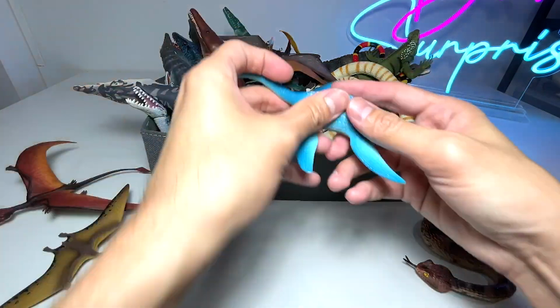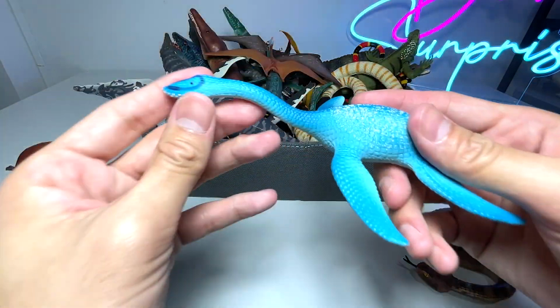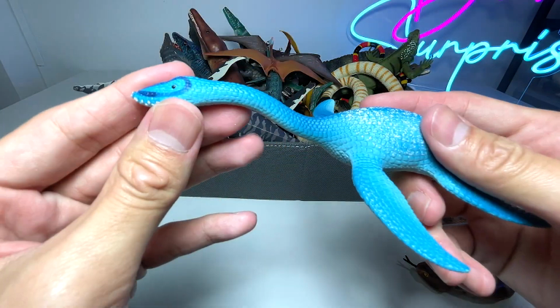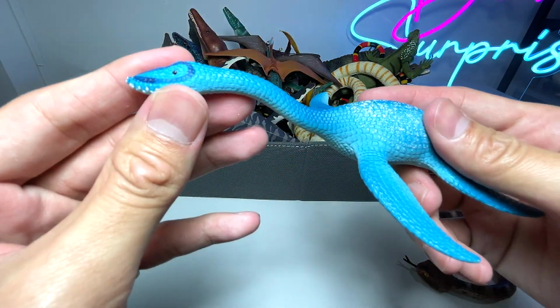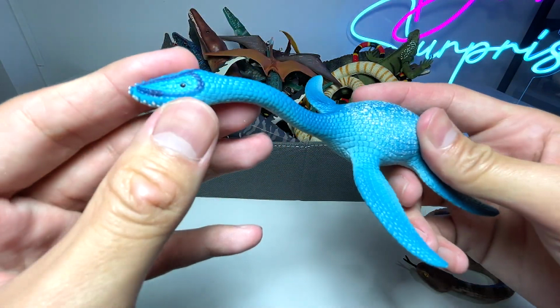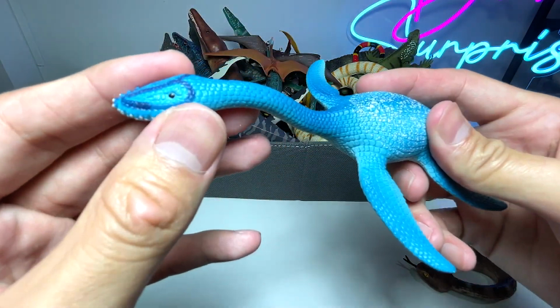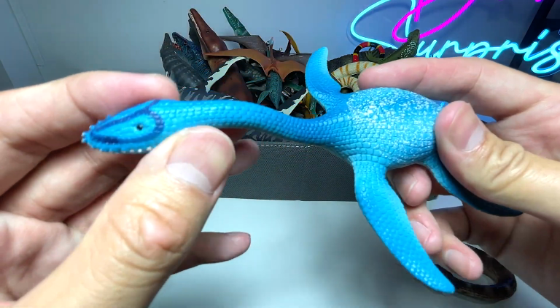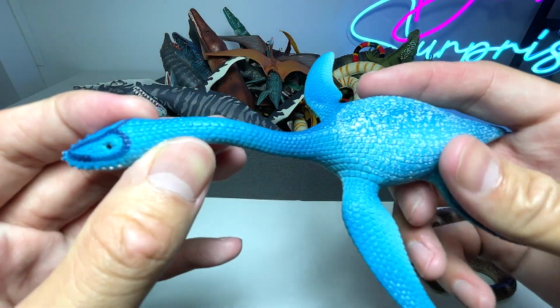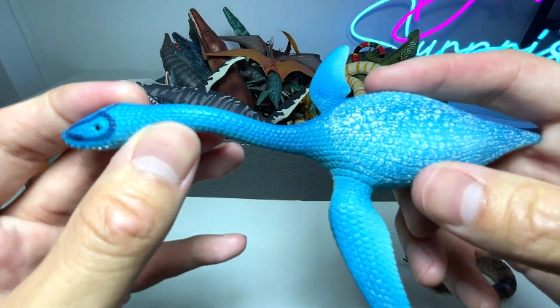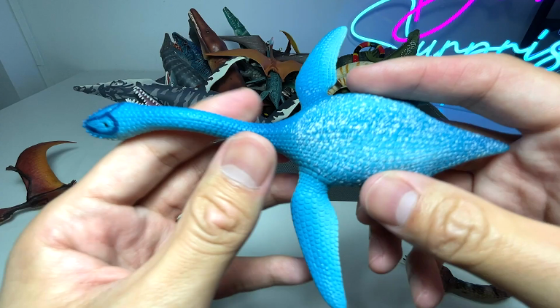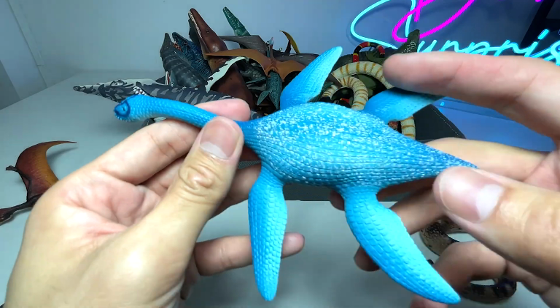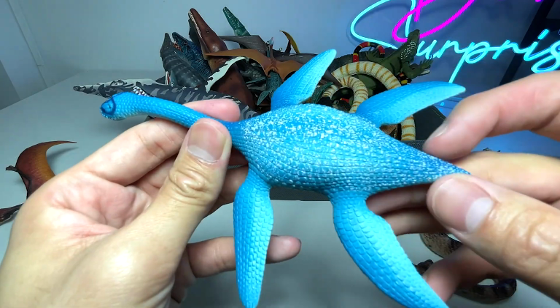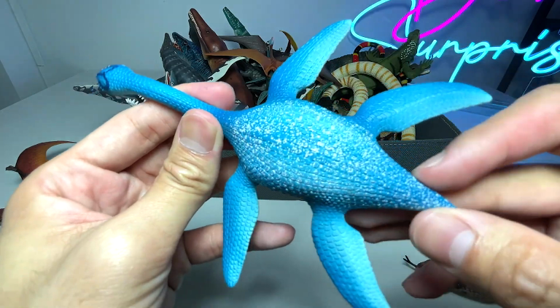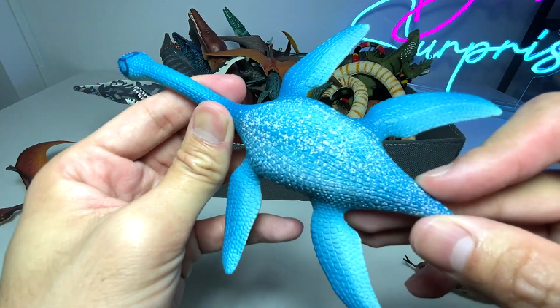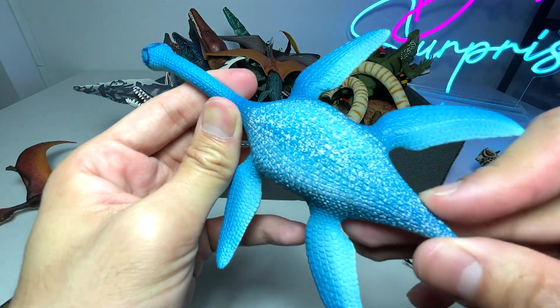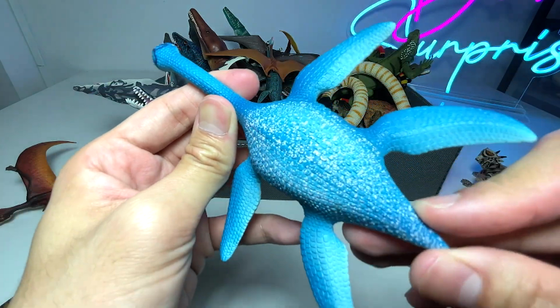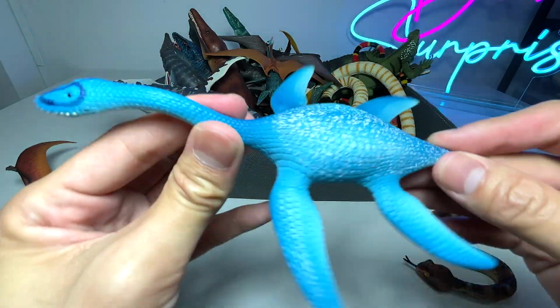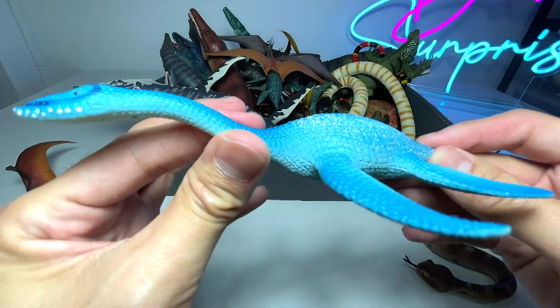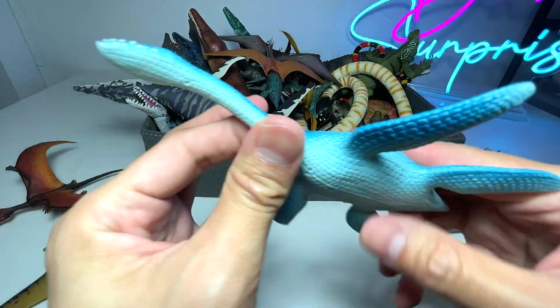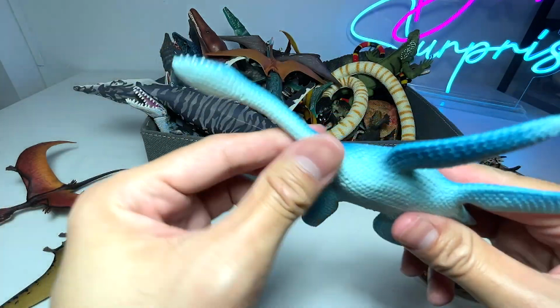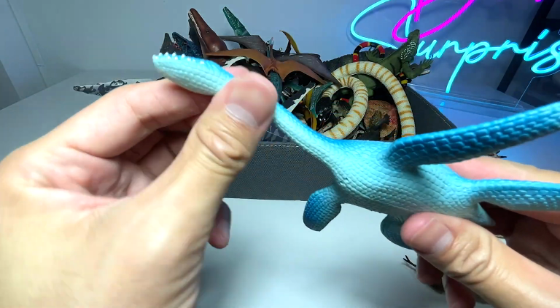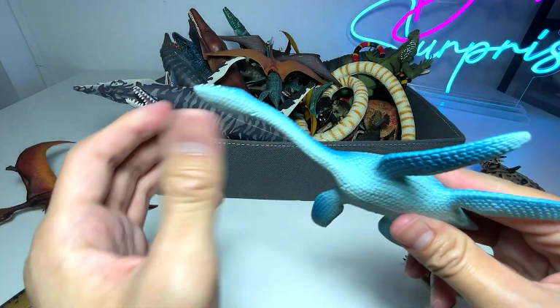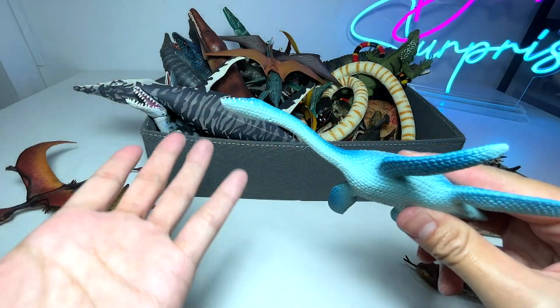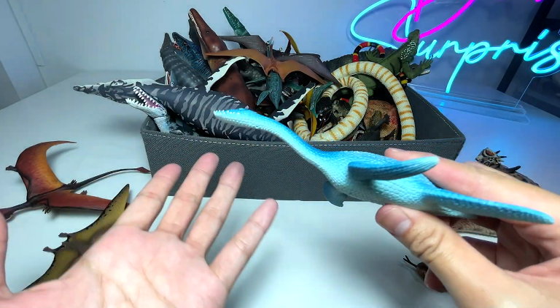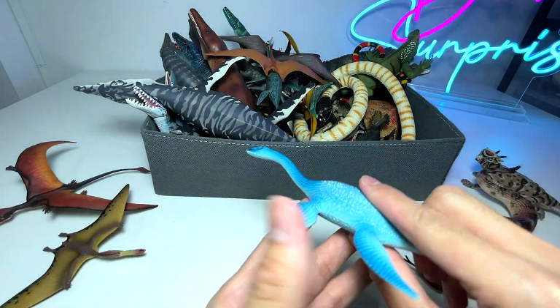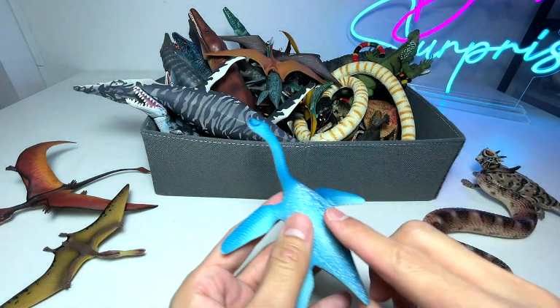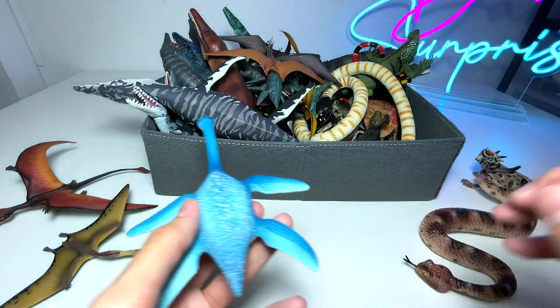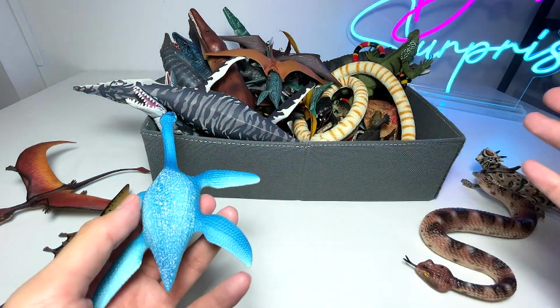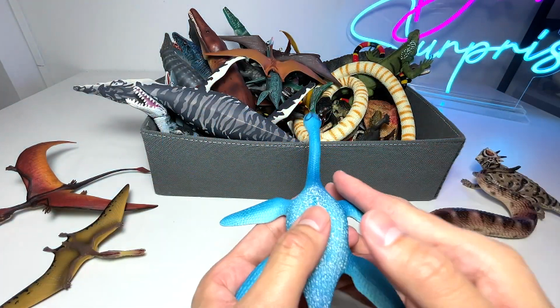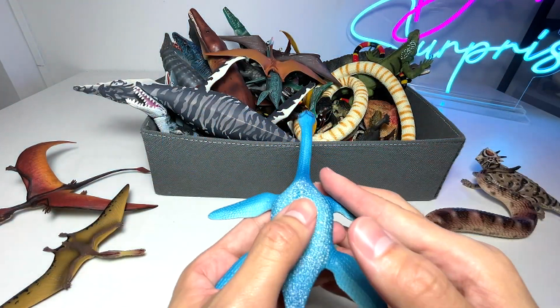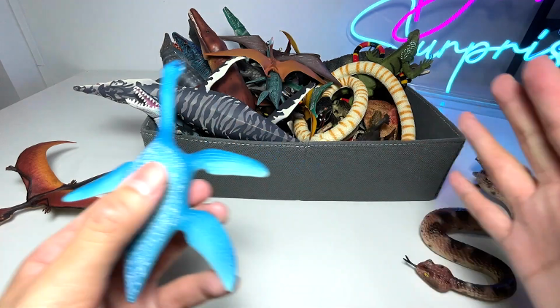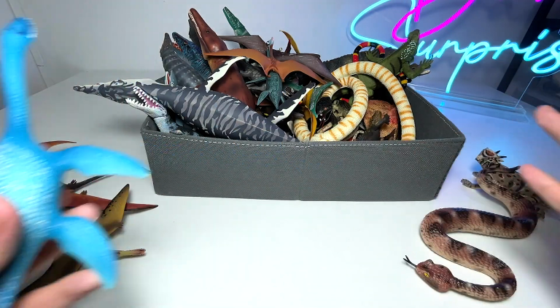Next up, we have an Elasmosaurus. This is actually a prehistoric marine reptile. The long neck enables it to catch fish pretty easily.